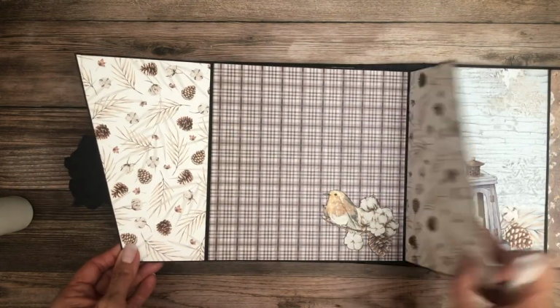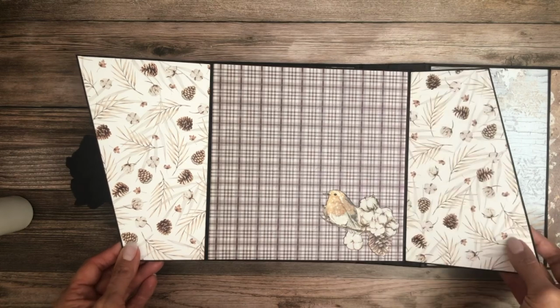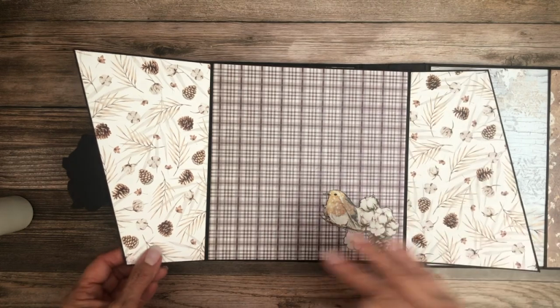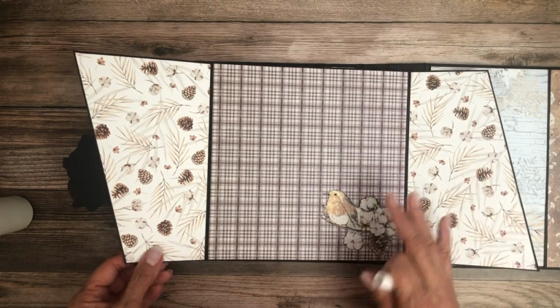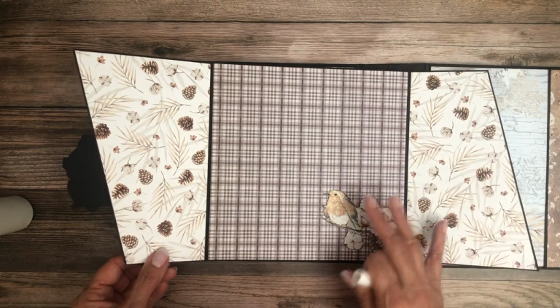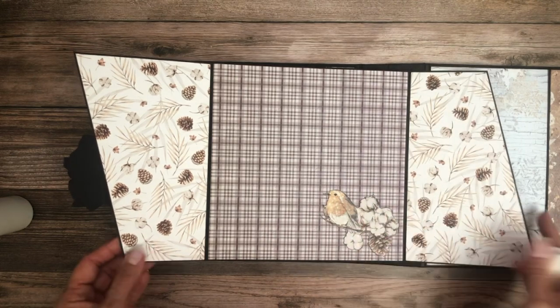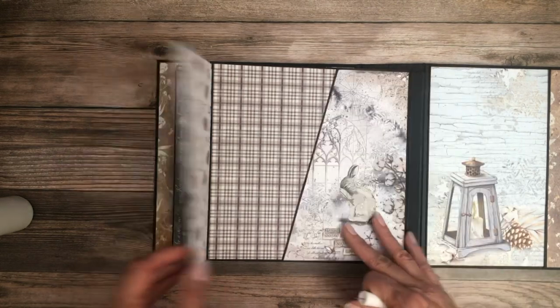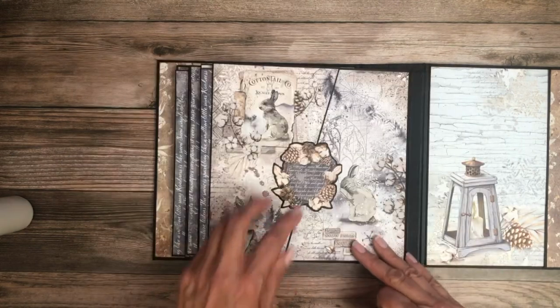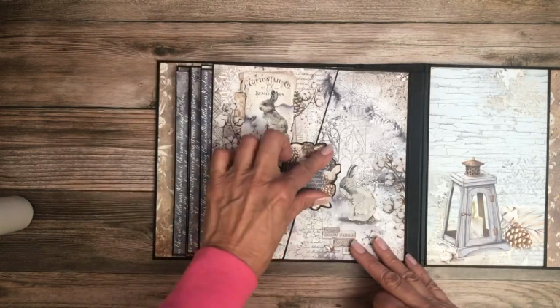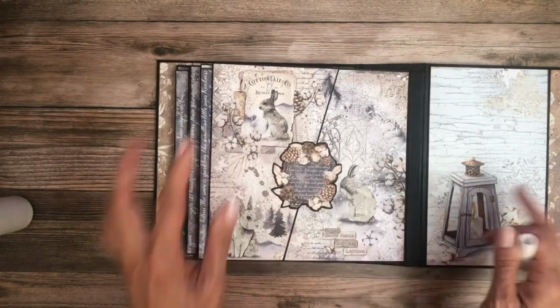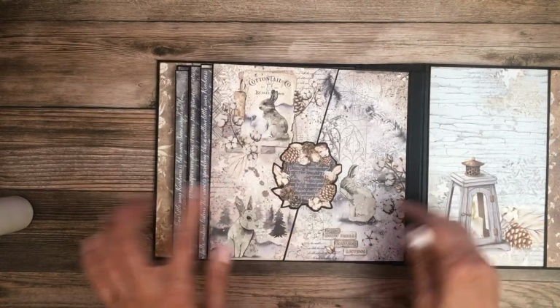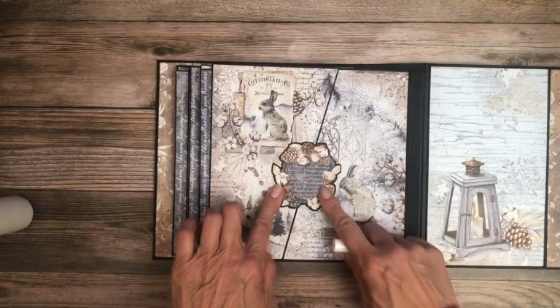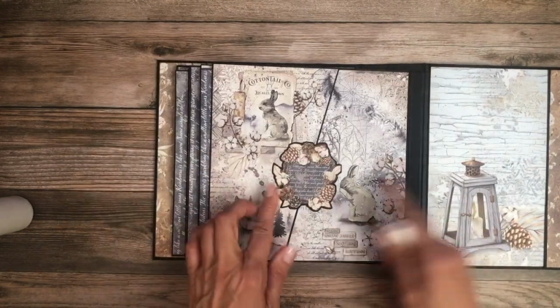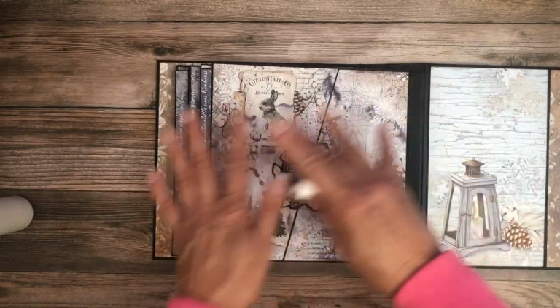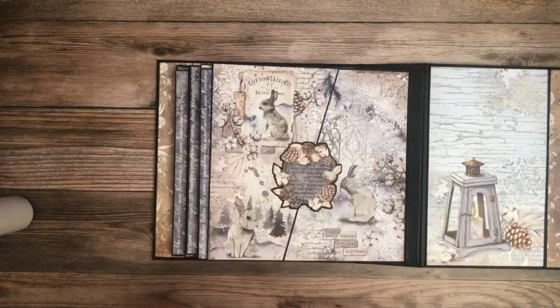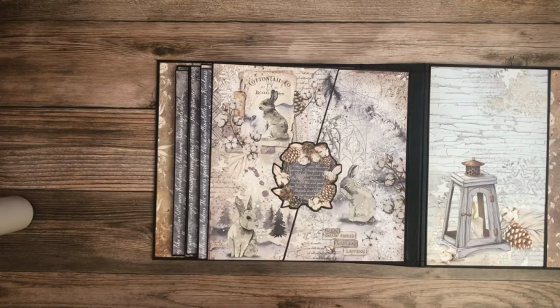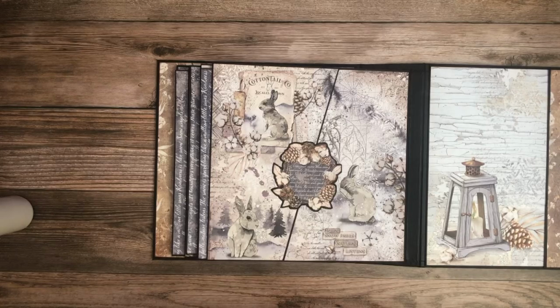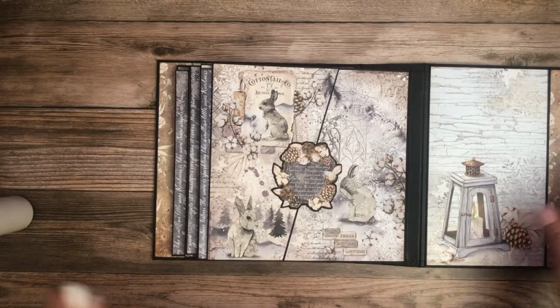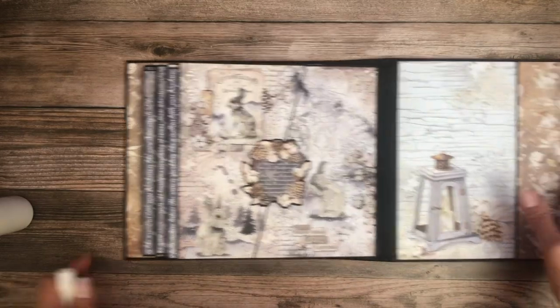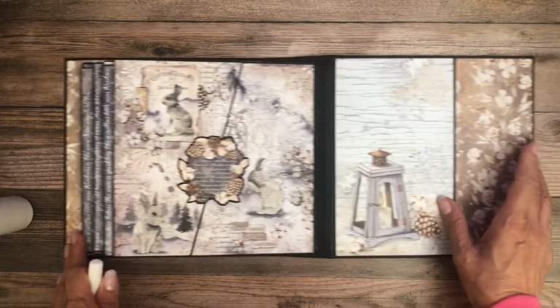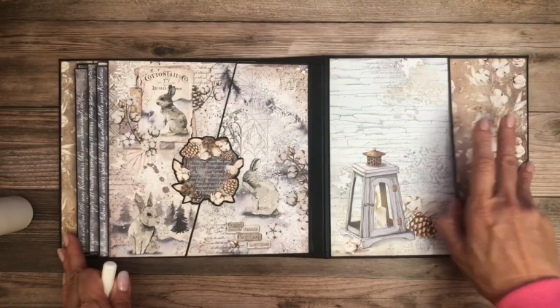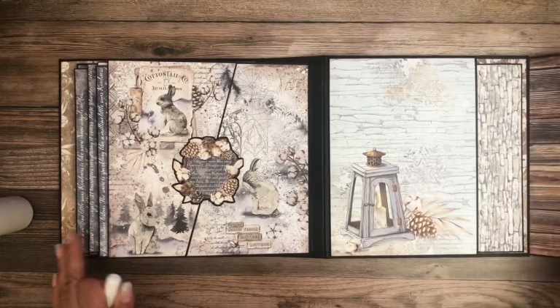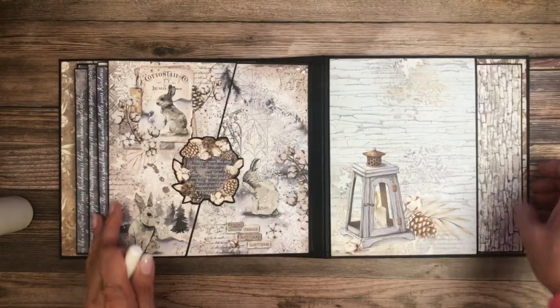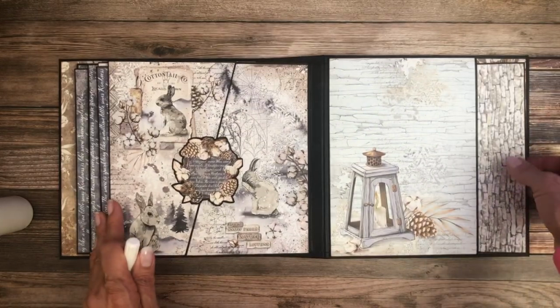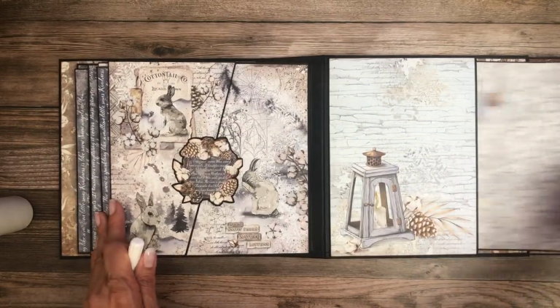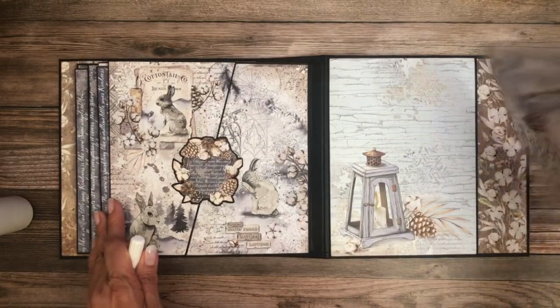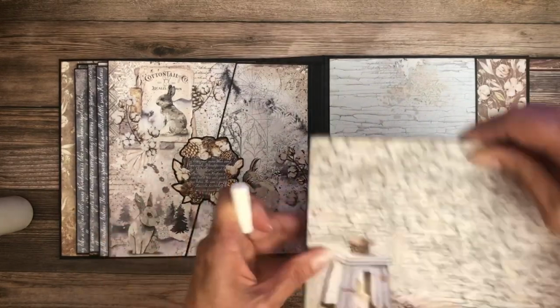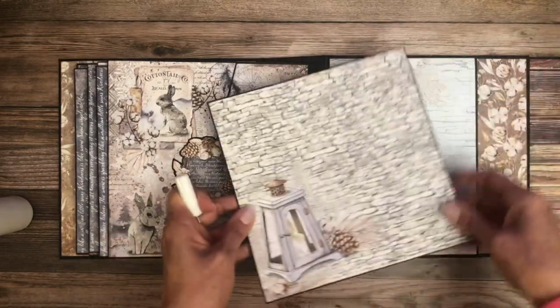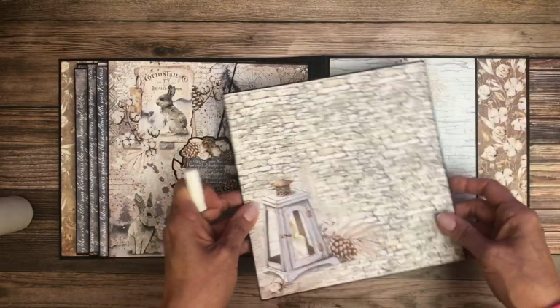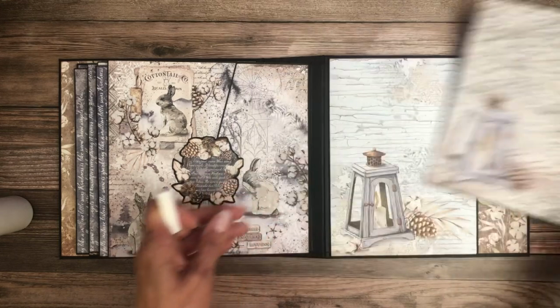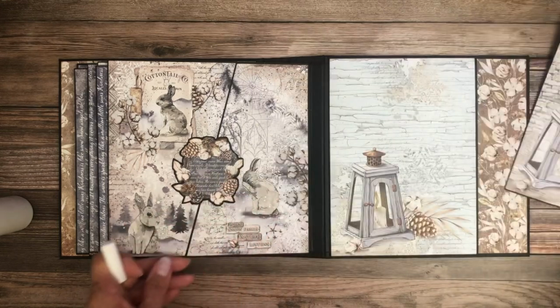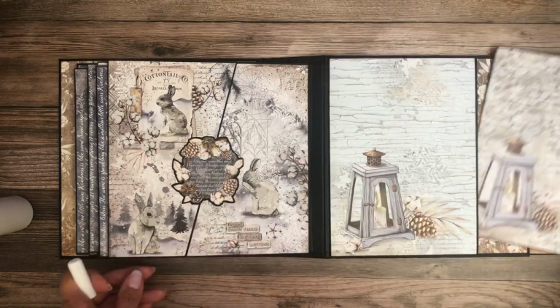I have tons of cut aparts left over, so it's going to be very easy to go back and embellish these pages and add interest to the corners, either with or without the photos.